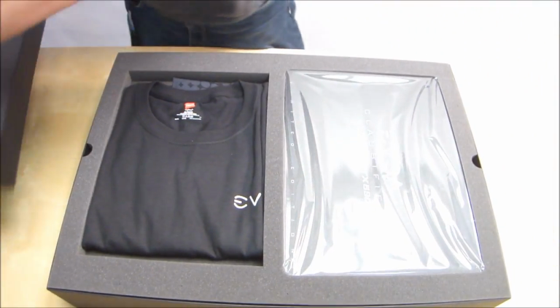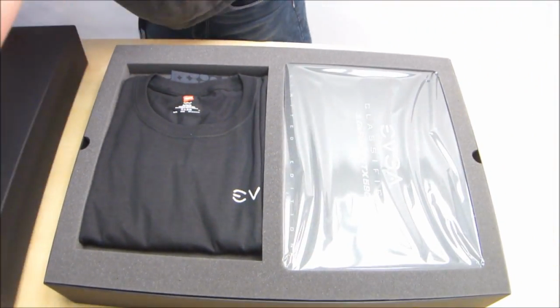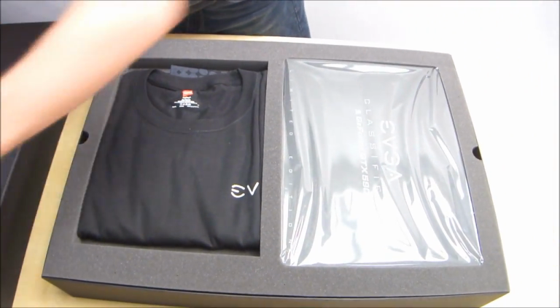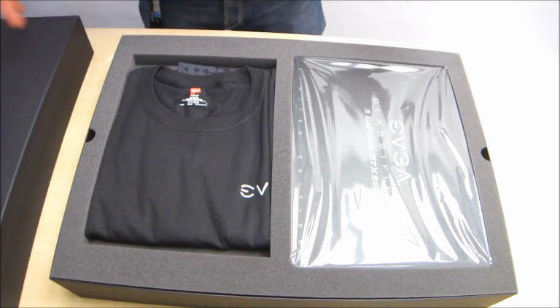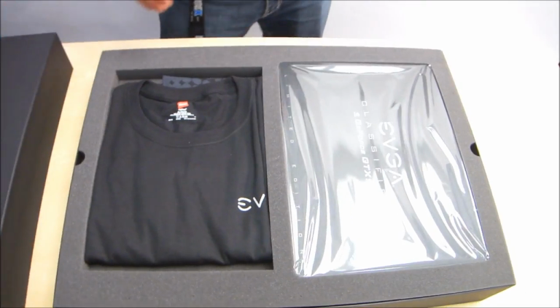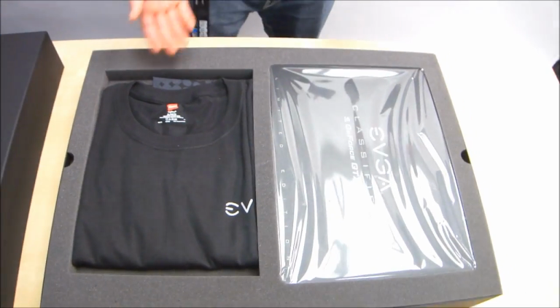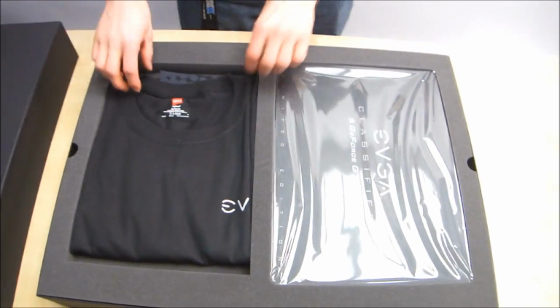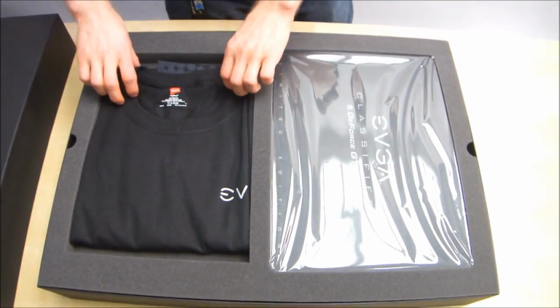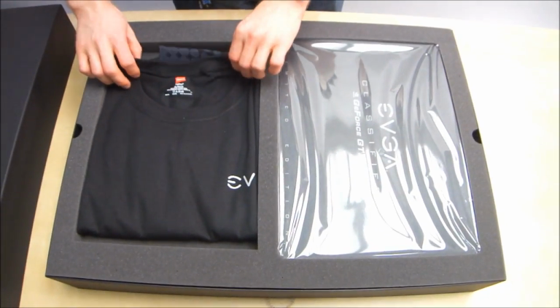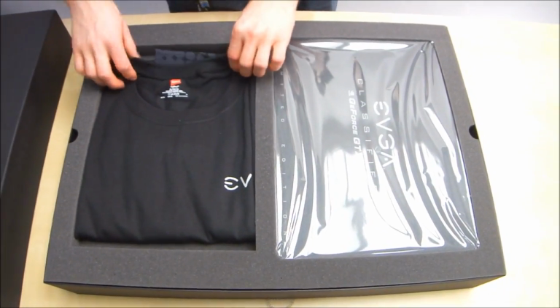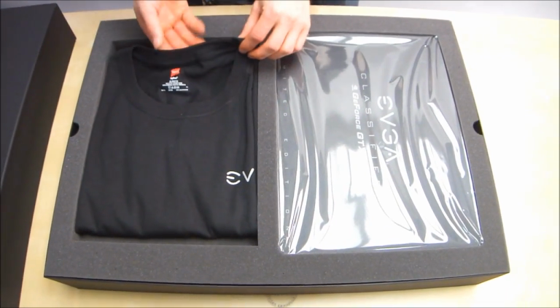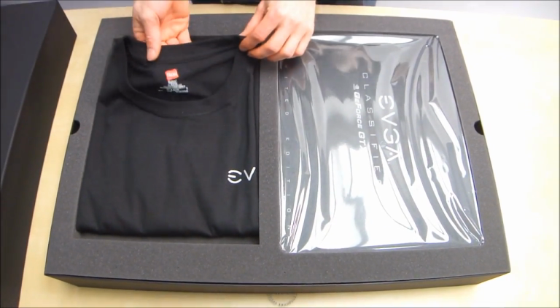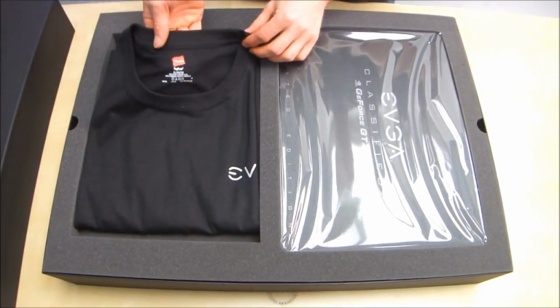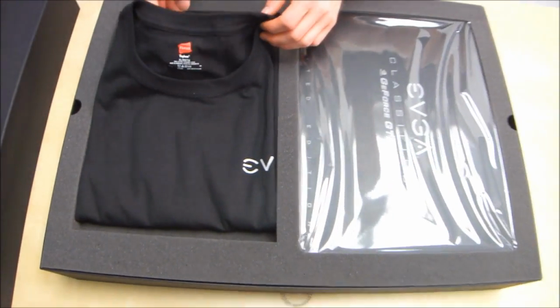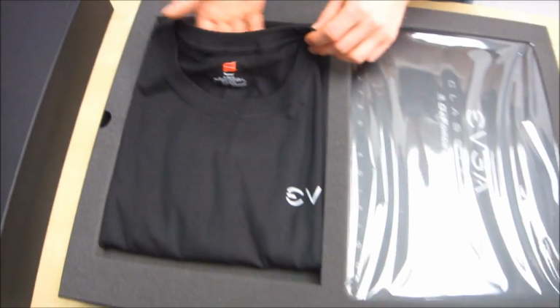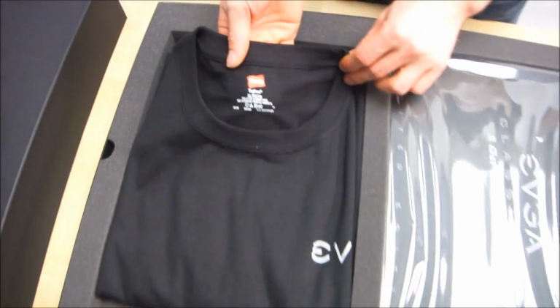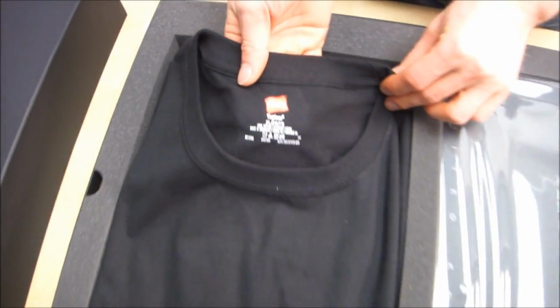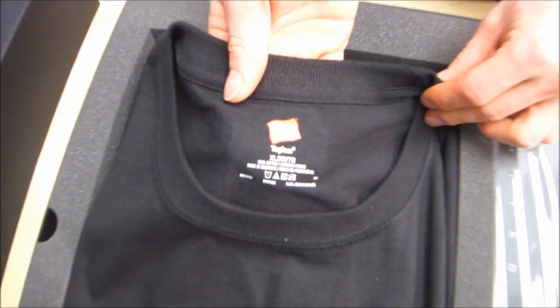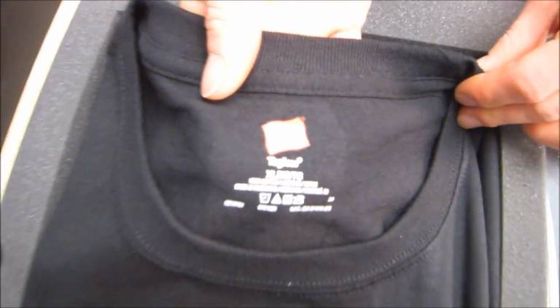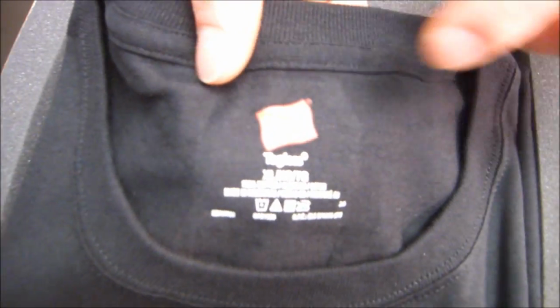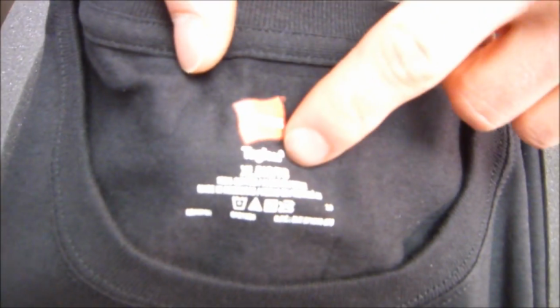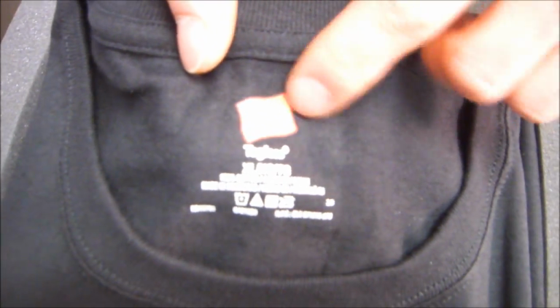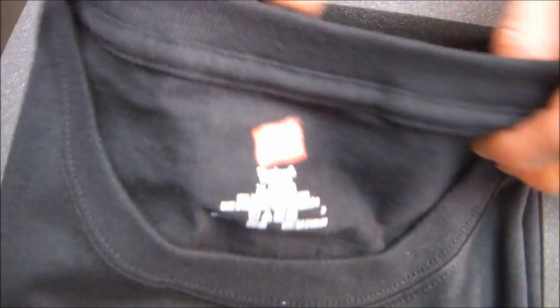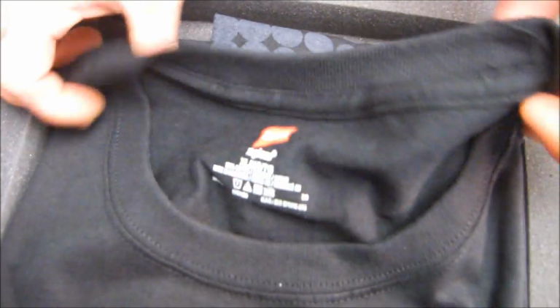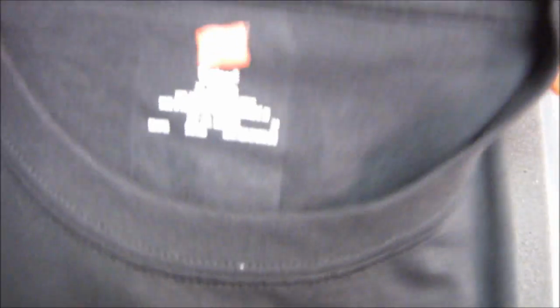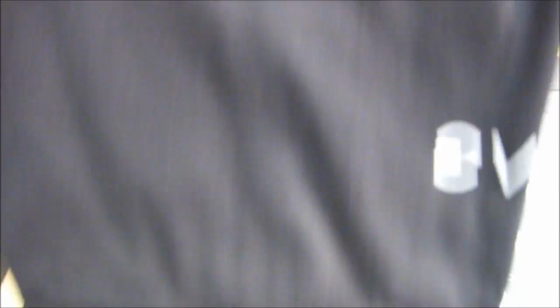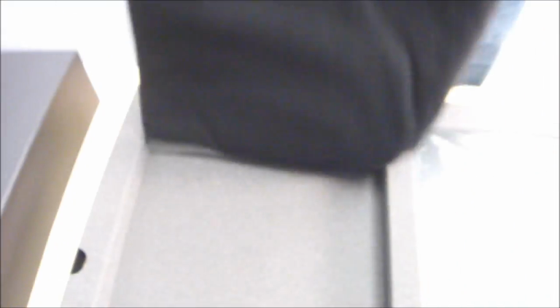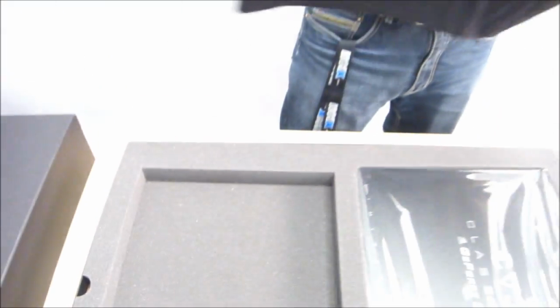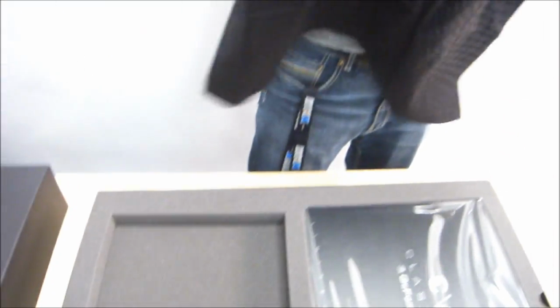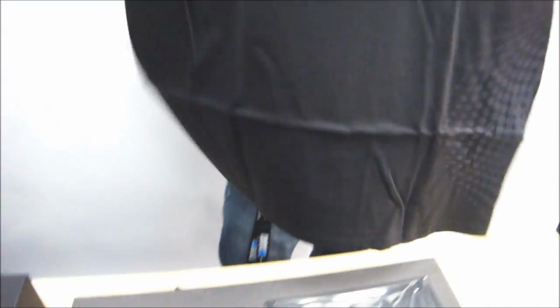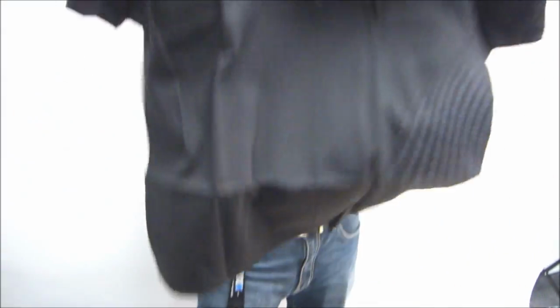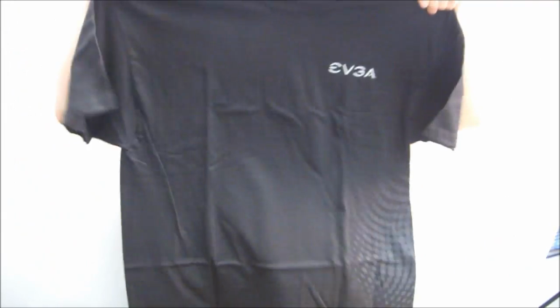The first thing we find inside is an EVGA t-shirt made by Hanes. So it's not even like a cheap t-shirt — that's a tagless Hanes t-shirt. Let's go ahead and open that up.